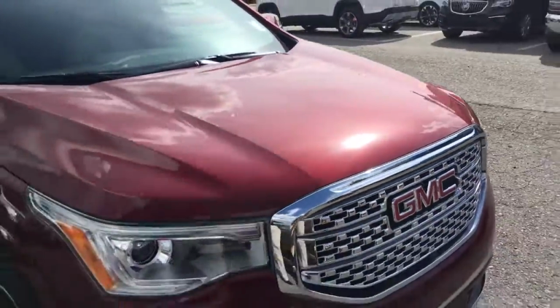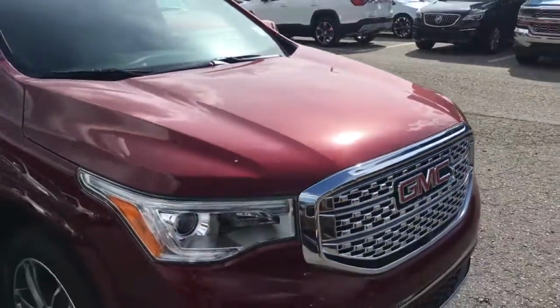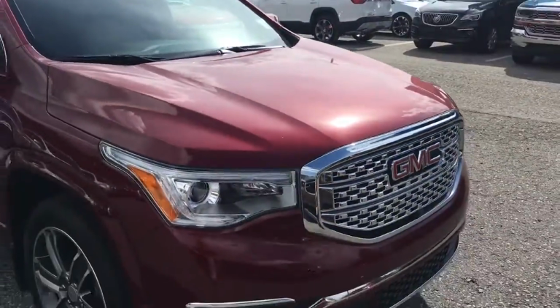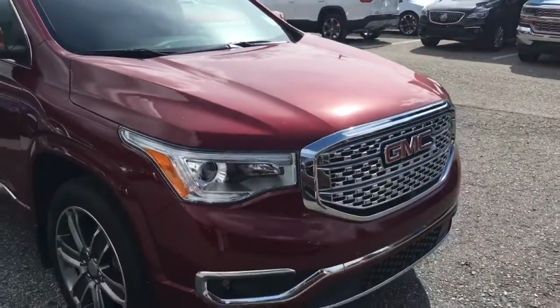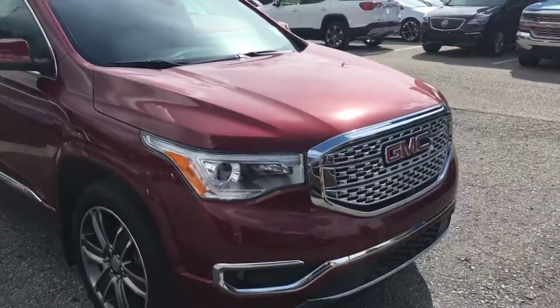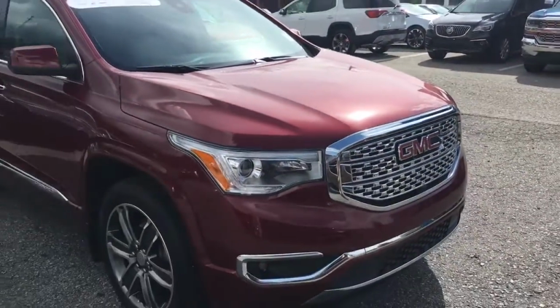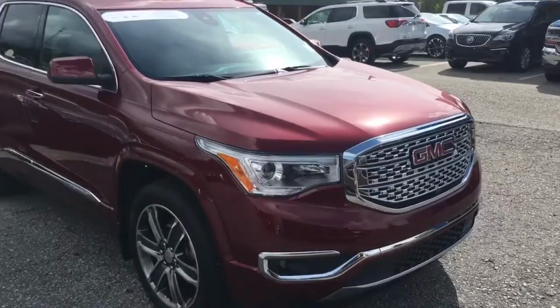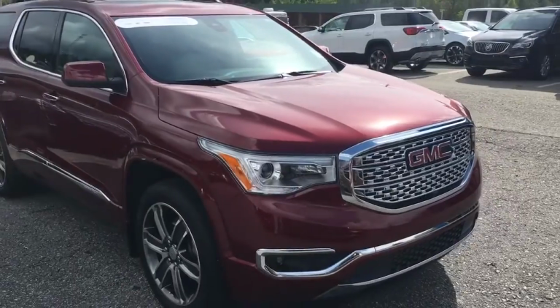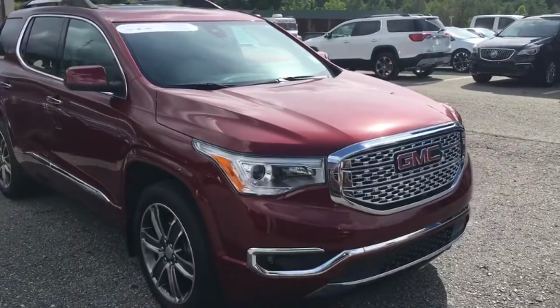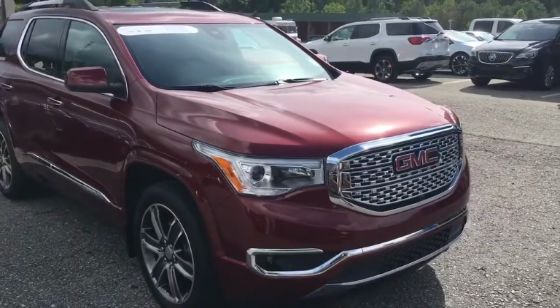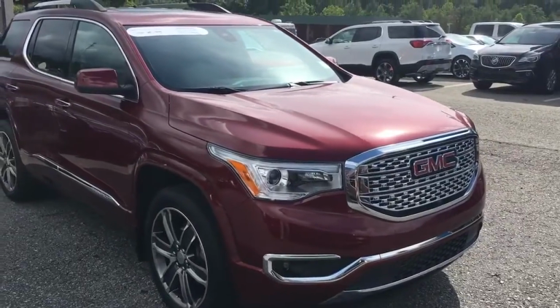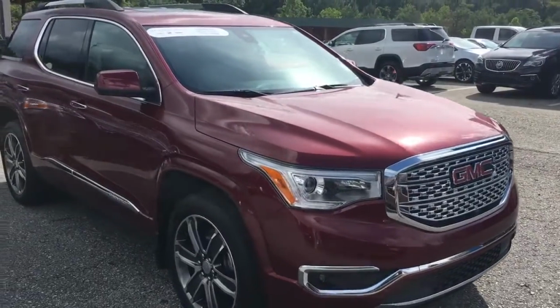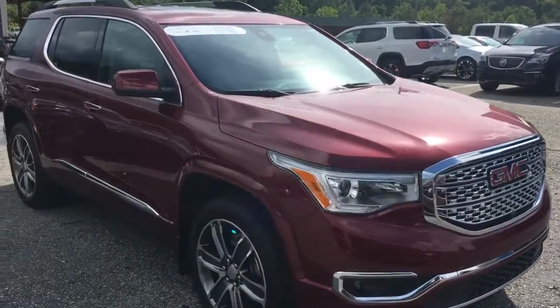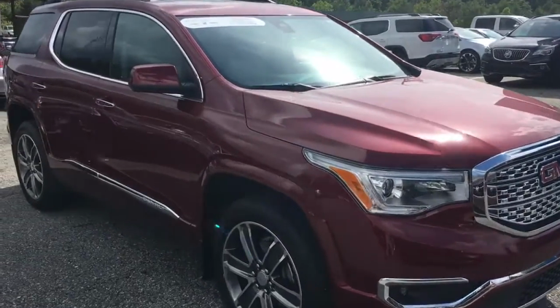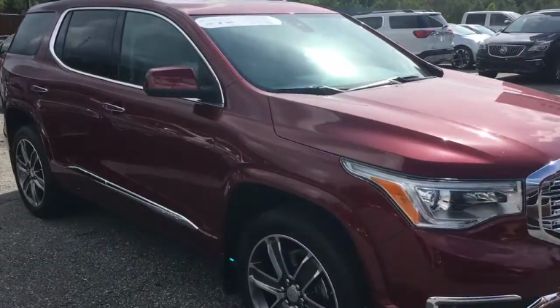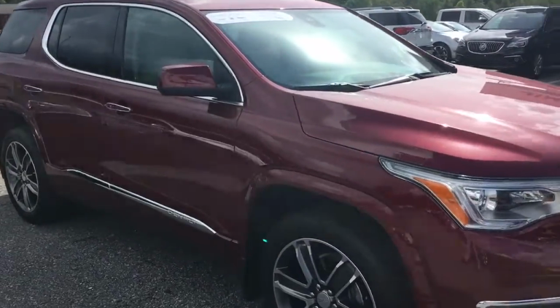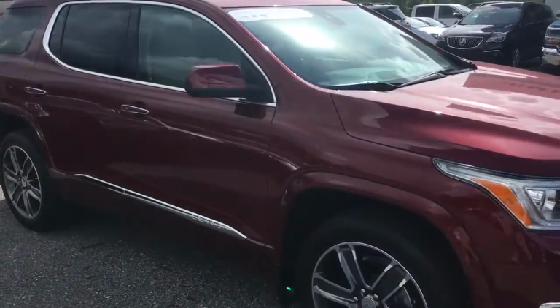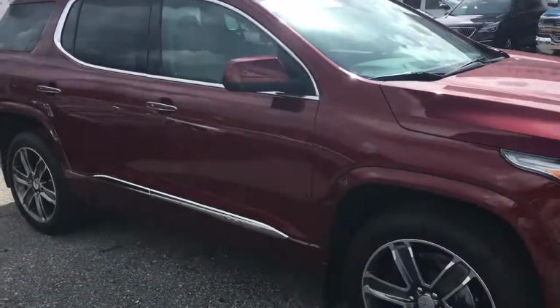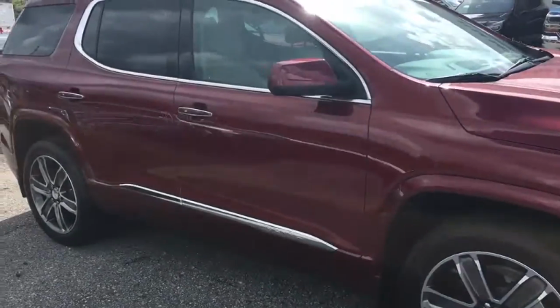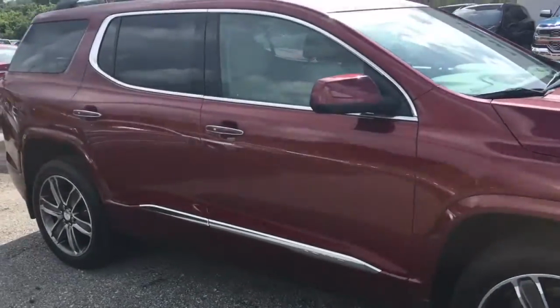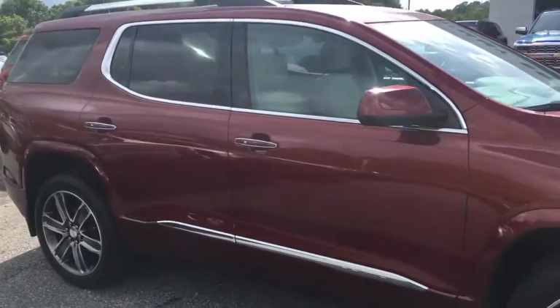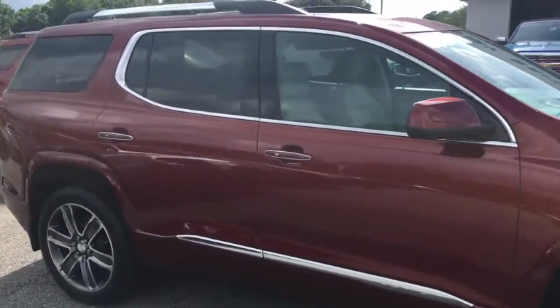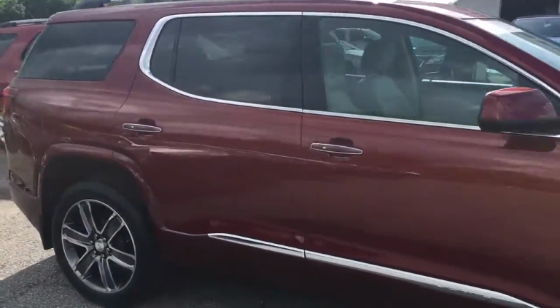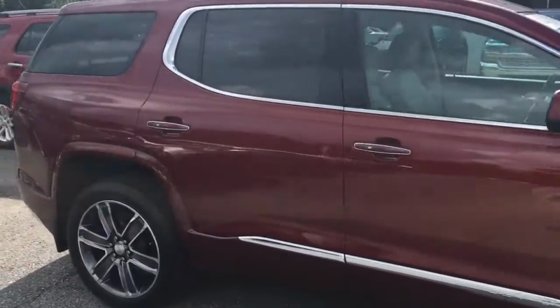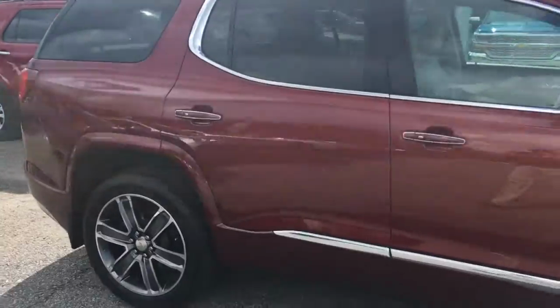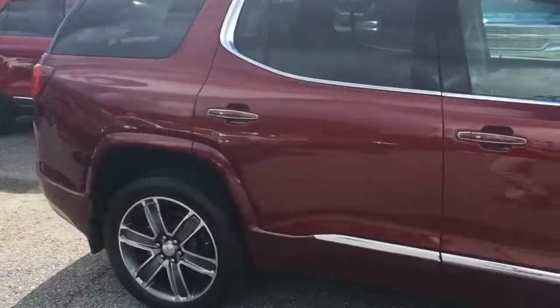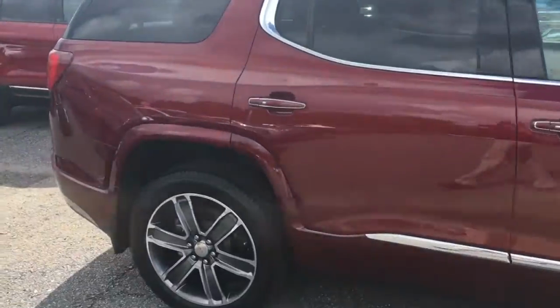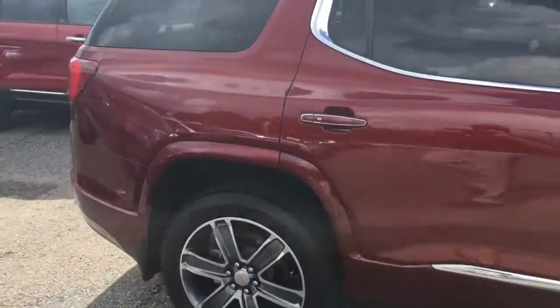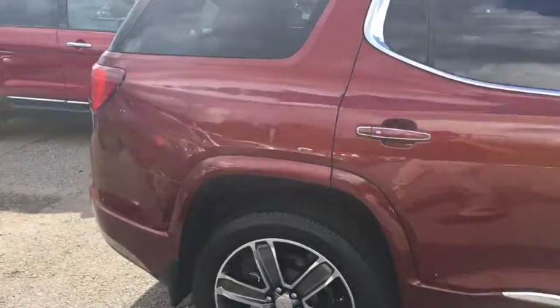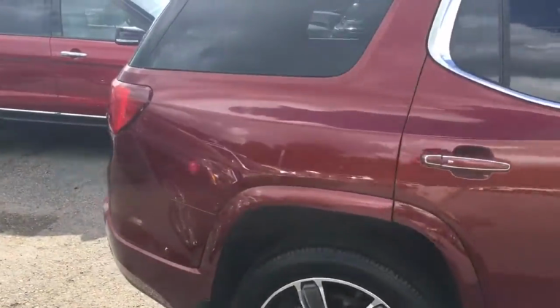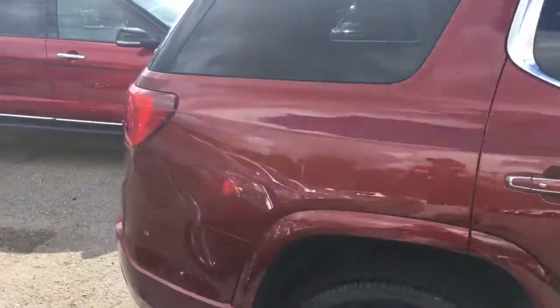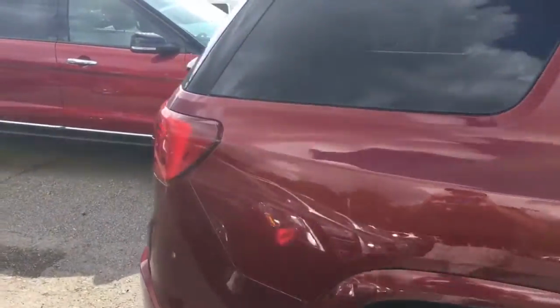It is a 2017, it's the burgundy color GMC Denali — loaded out, got the nice Denali wheels on there. Beautiful burgundy color.